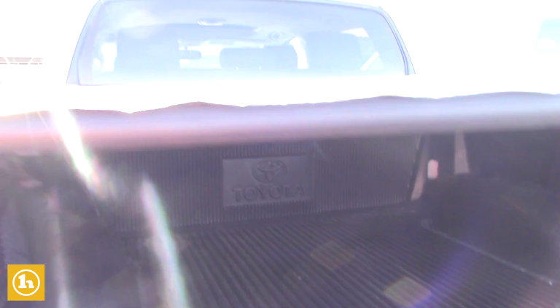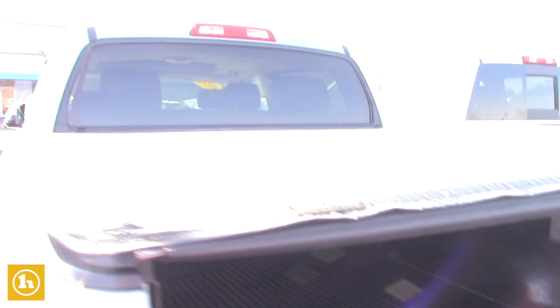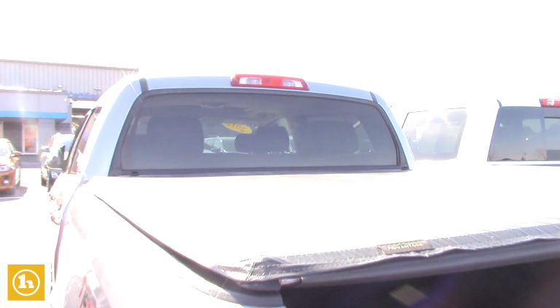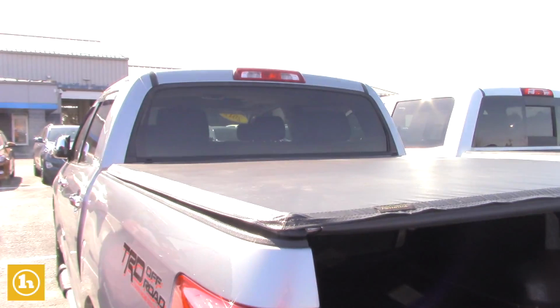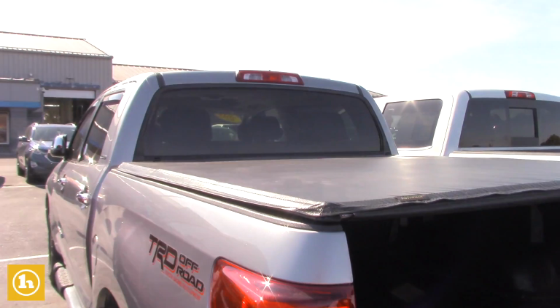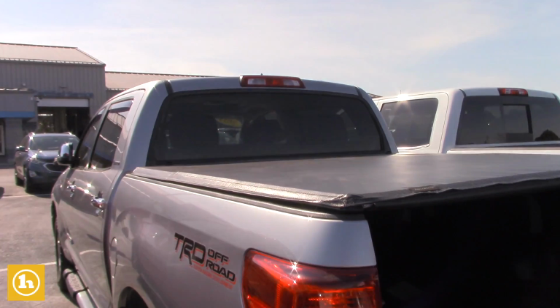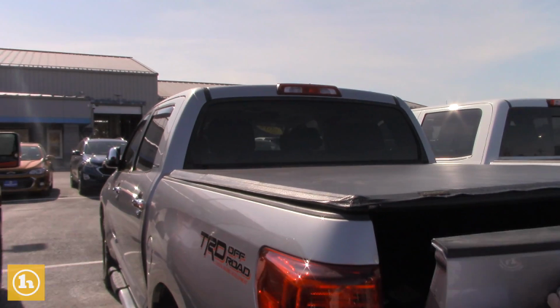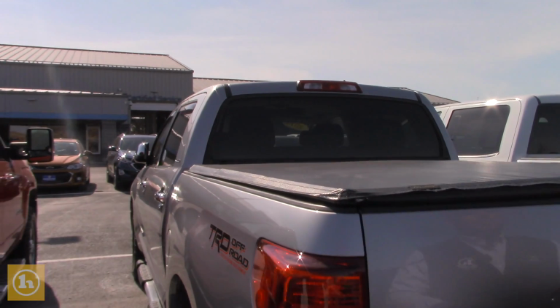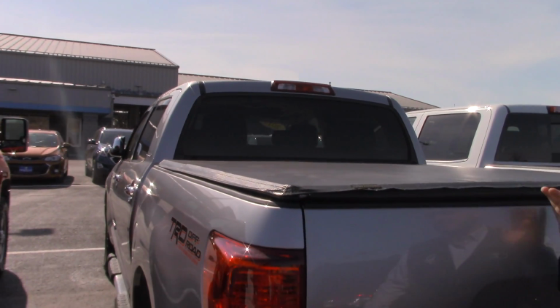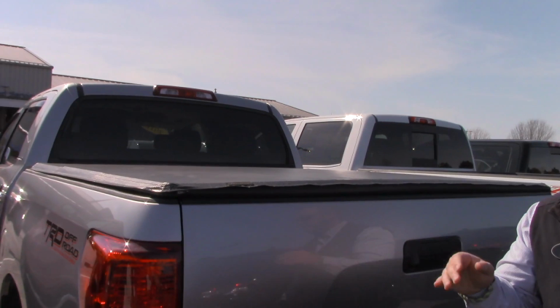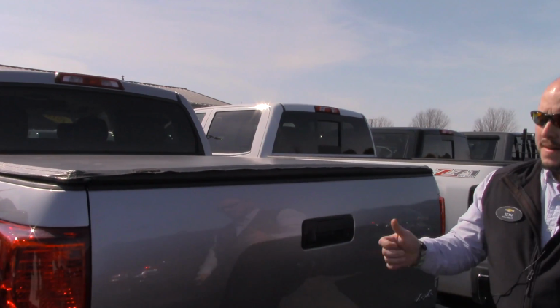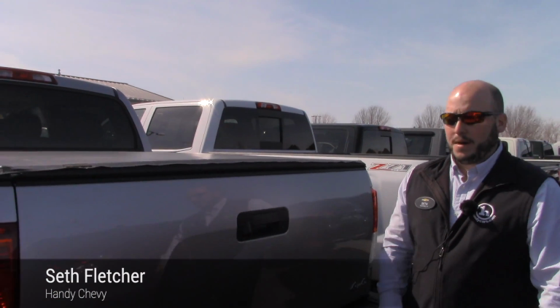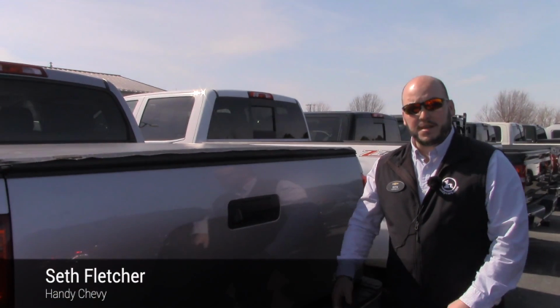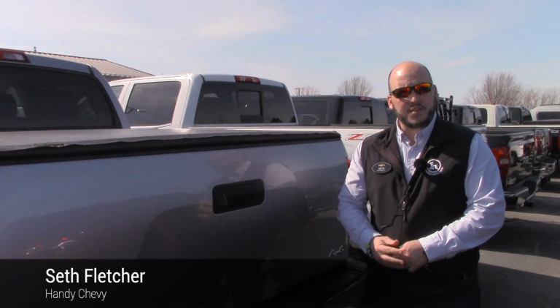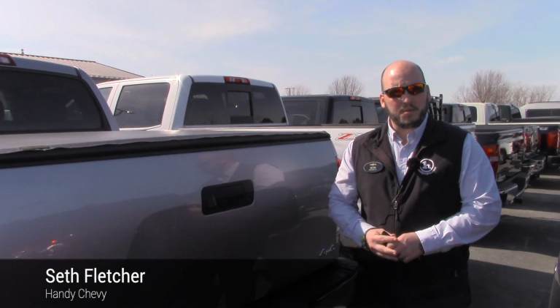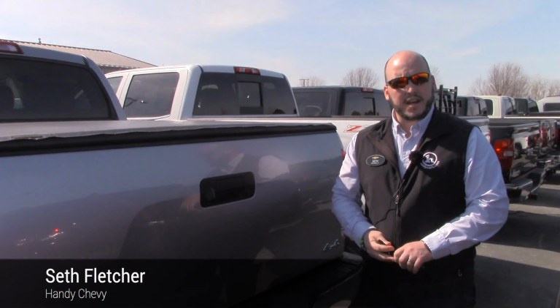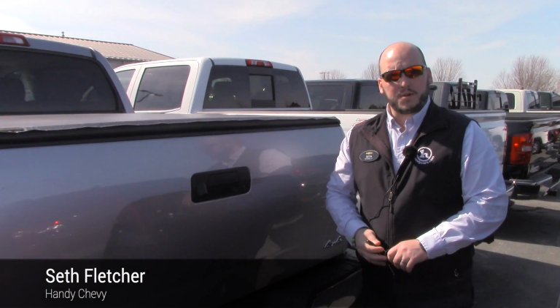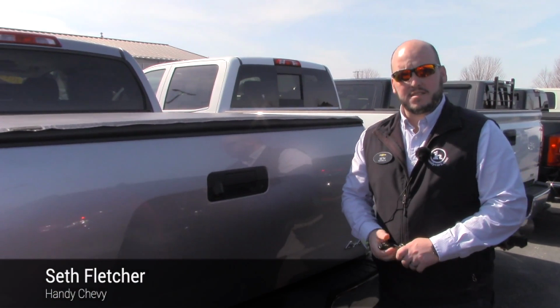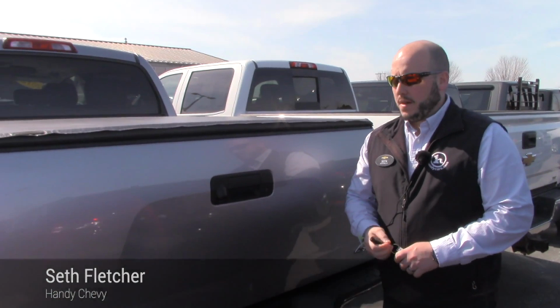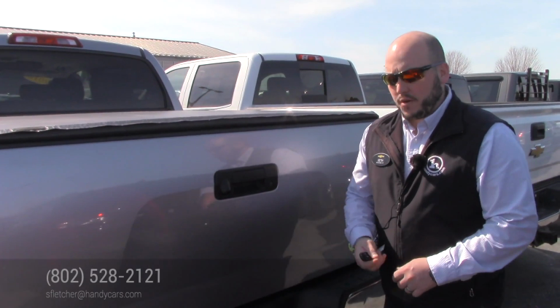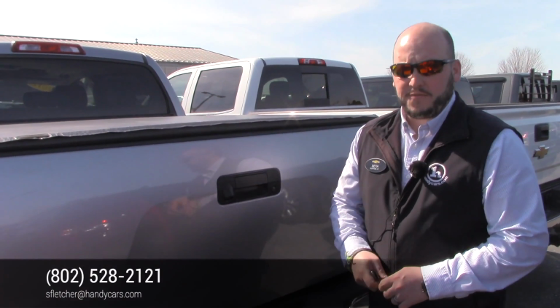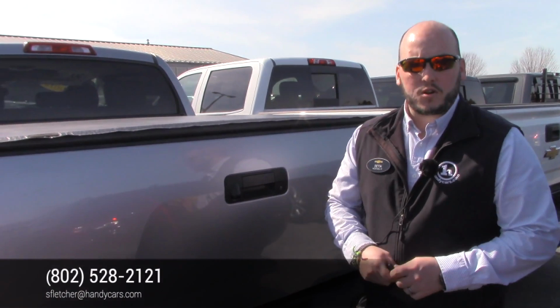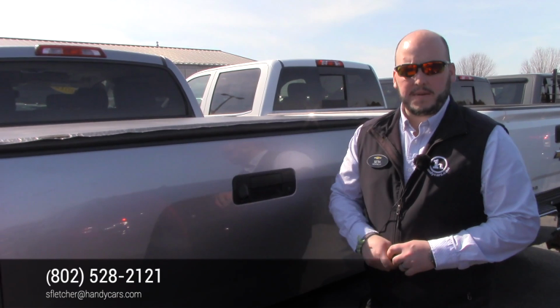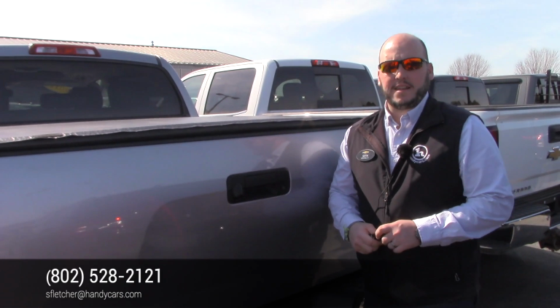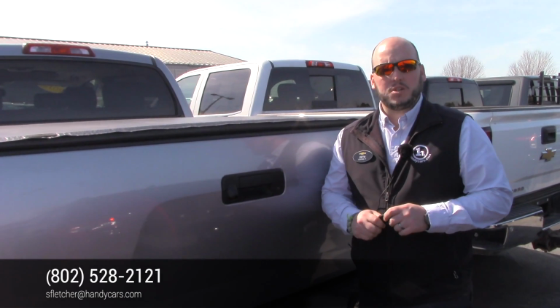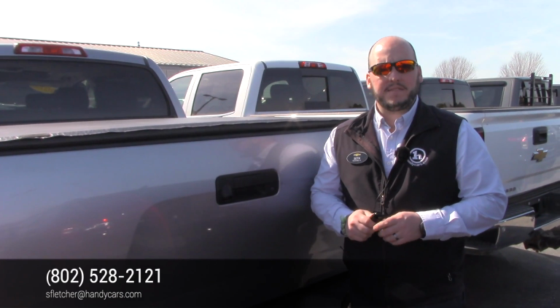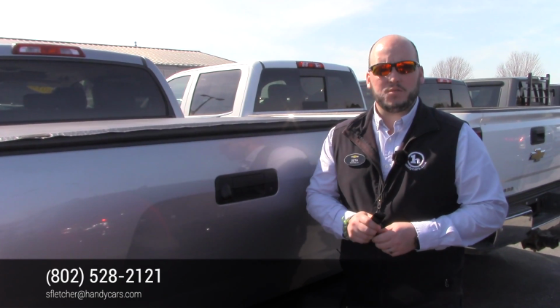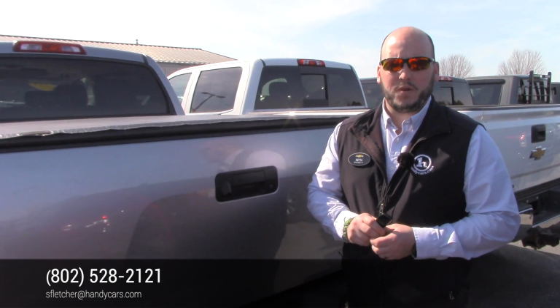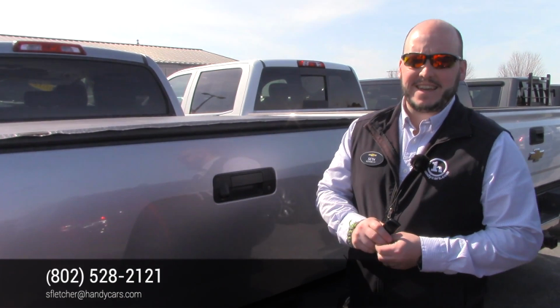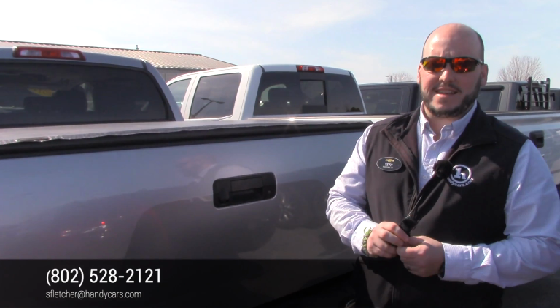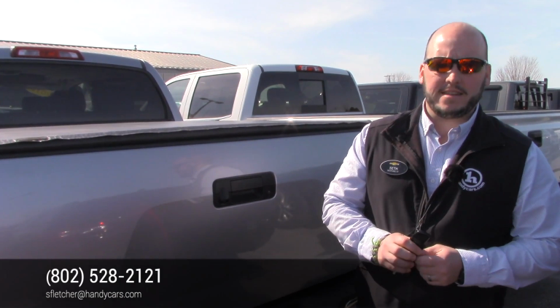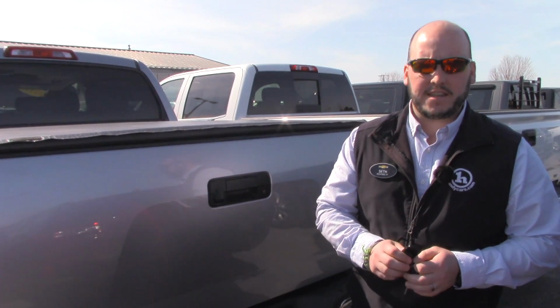Super clean truck. We got a price to sell. I'll make sure I give you a good number on your trade-in when you bring it in, so let me know if you have any further questions about this, Dana — 802-528-2121. Again, Seth at Handys. Thank you, sir.